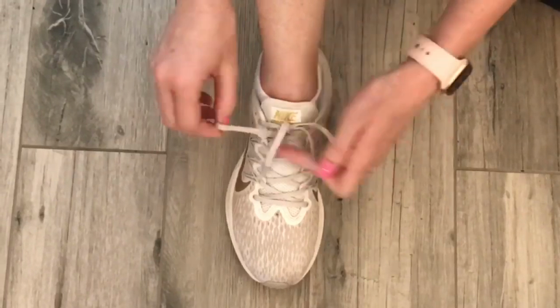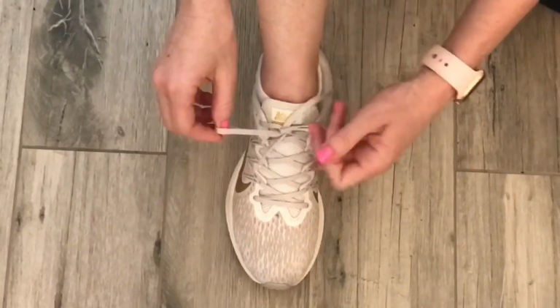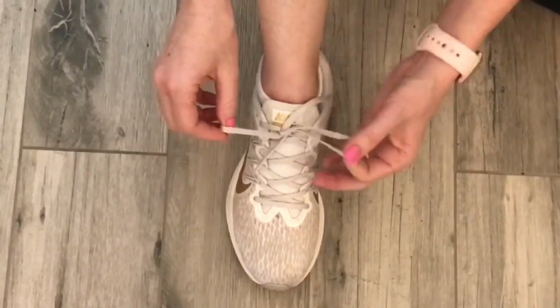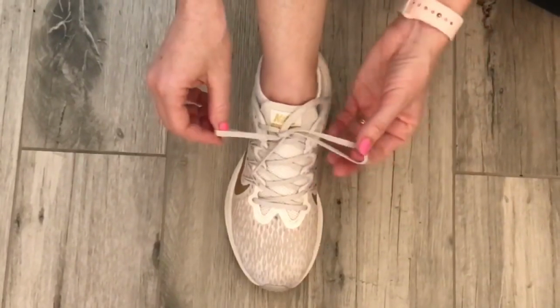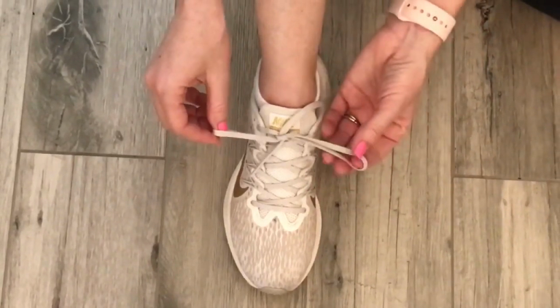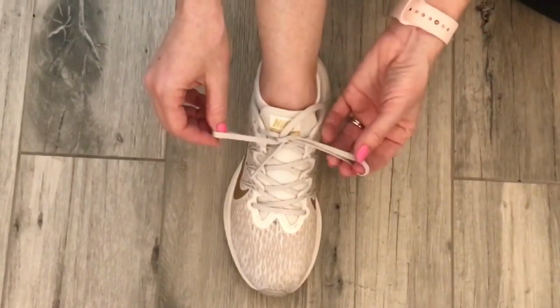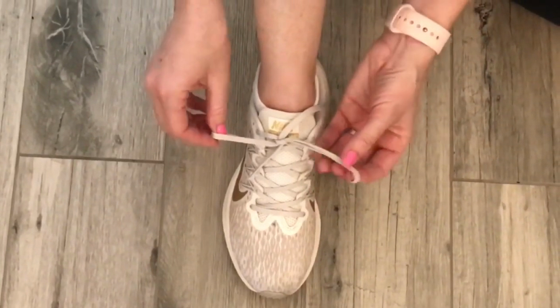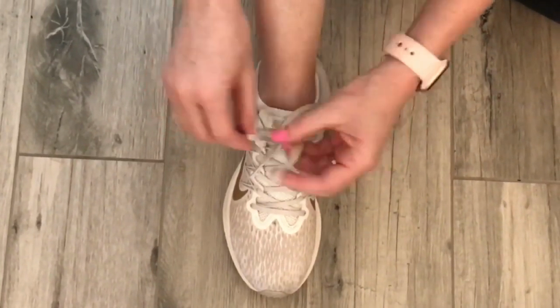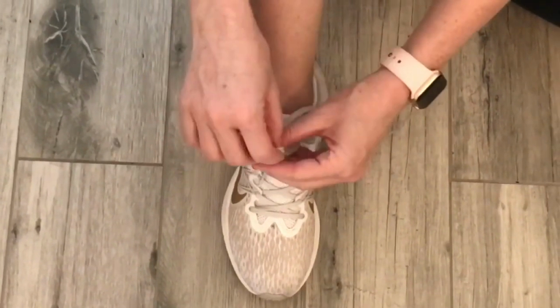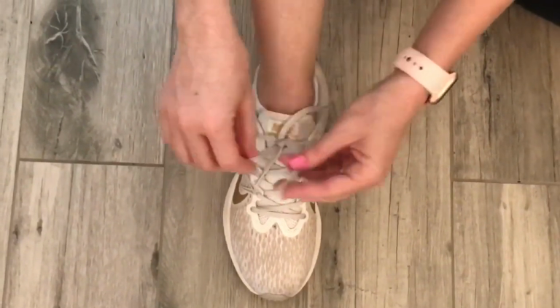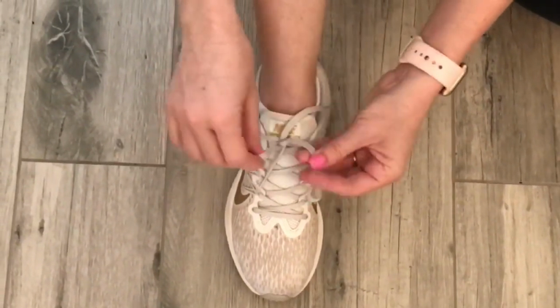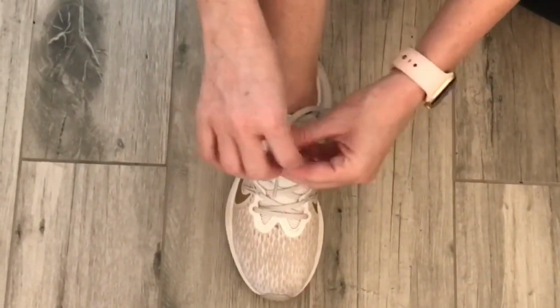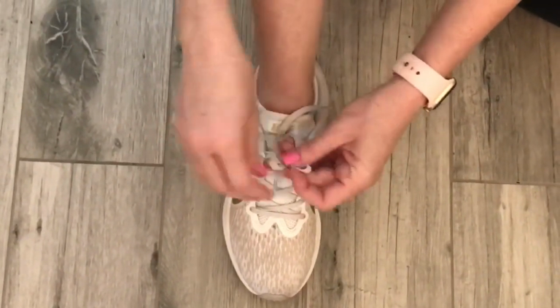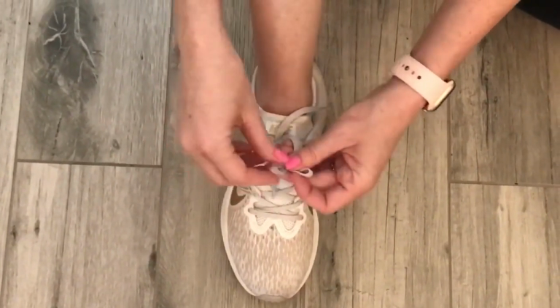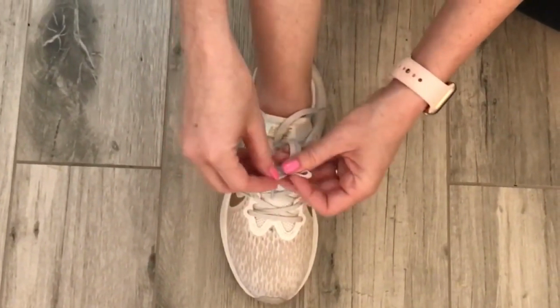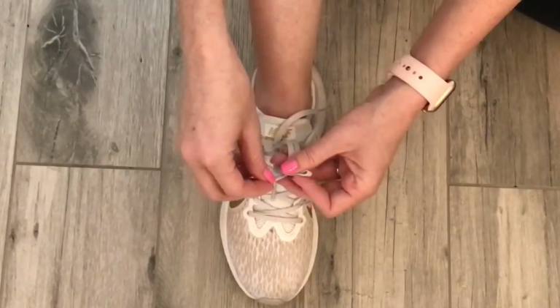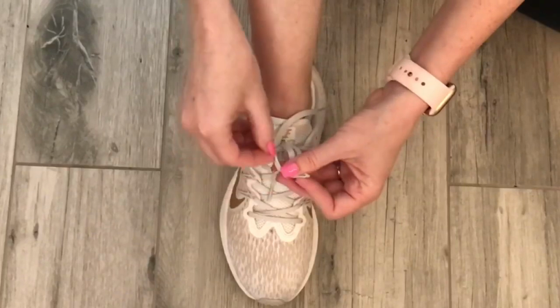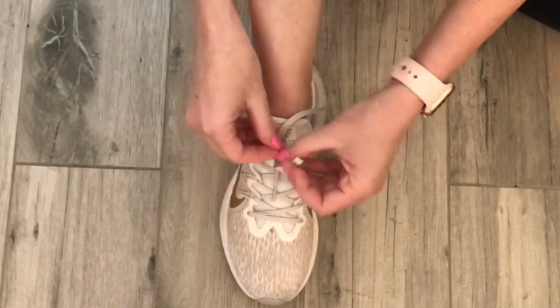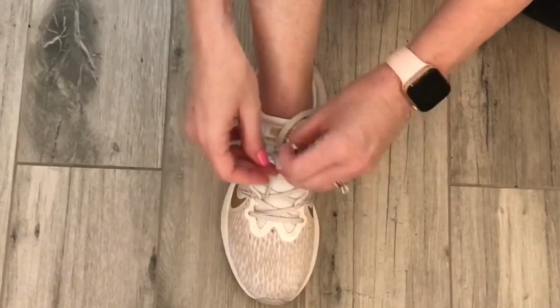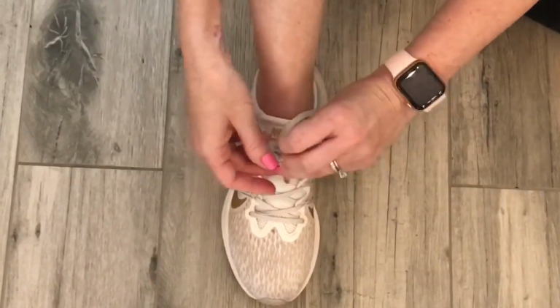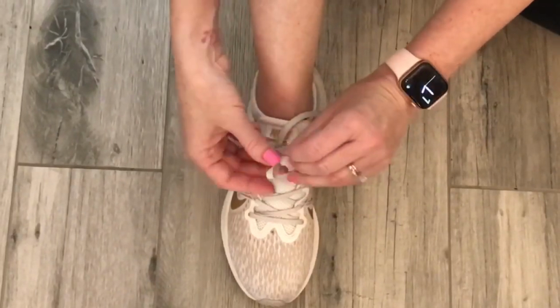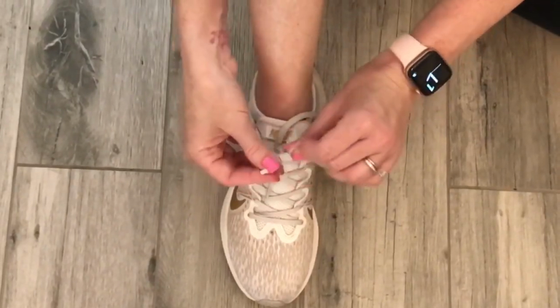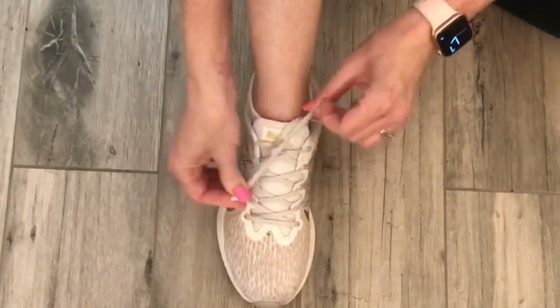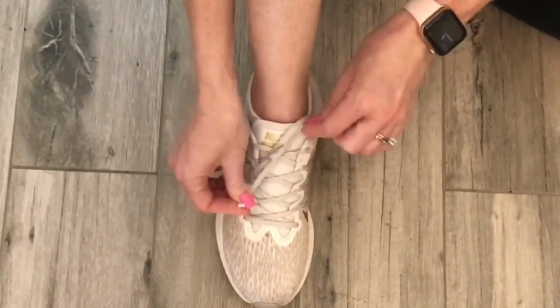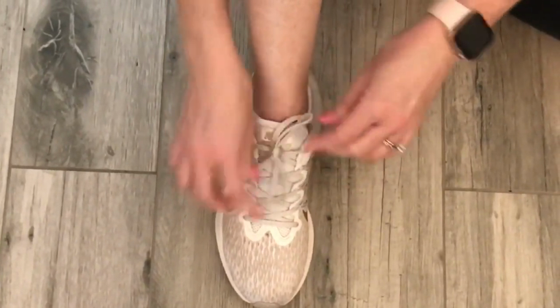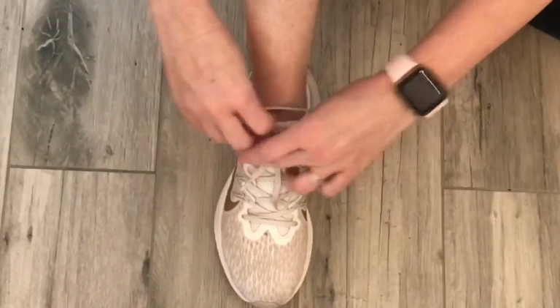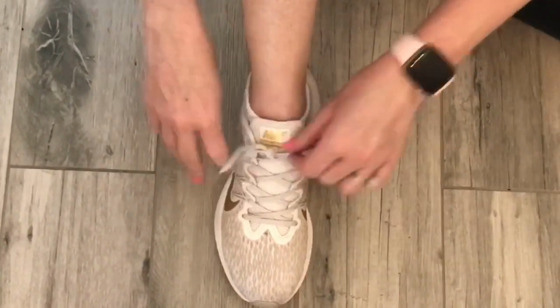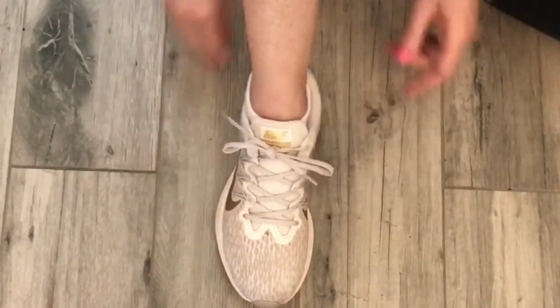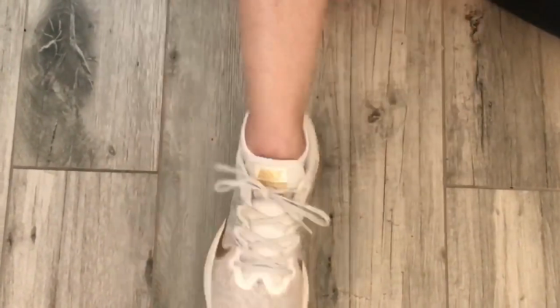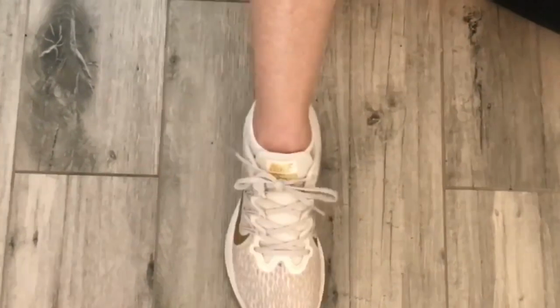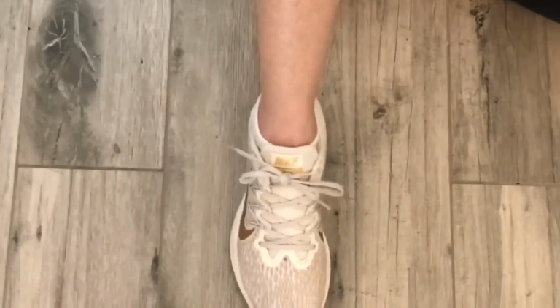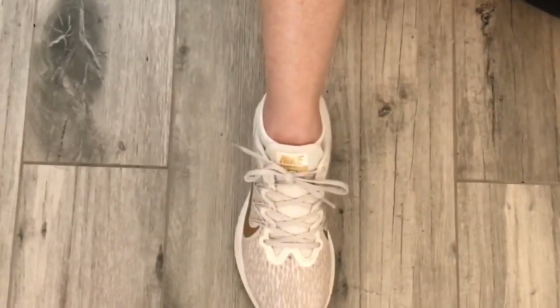And then, so that they don't keep coming untied, cross it like an X one more time, bring it through the loop, and your shoe is tied.